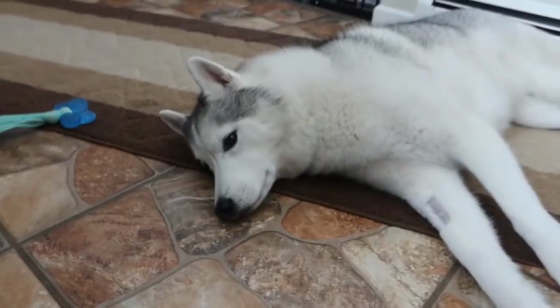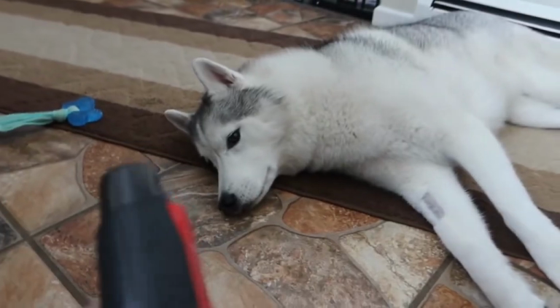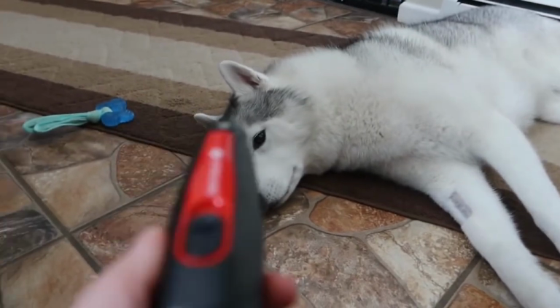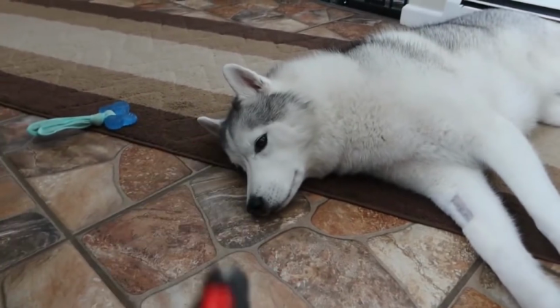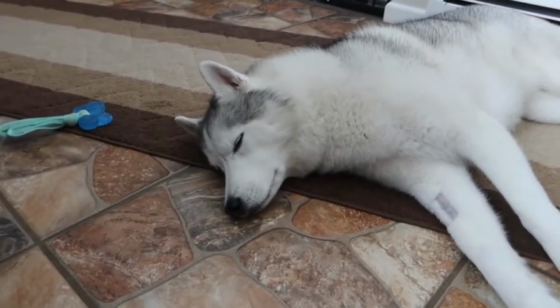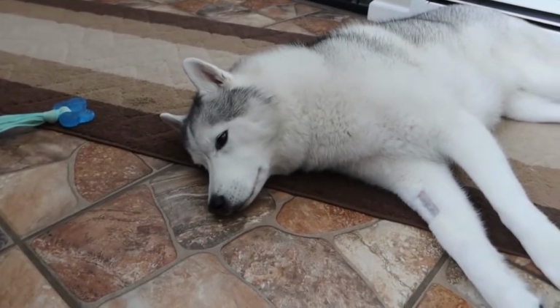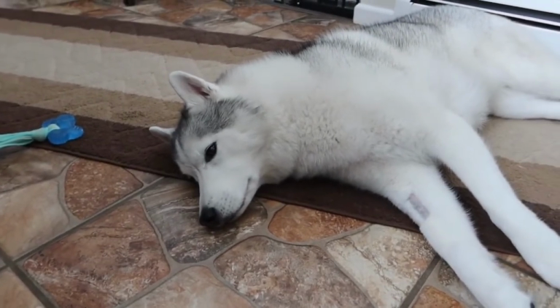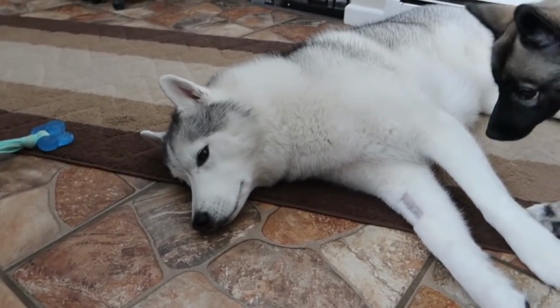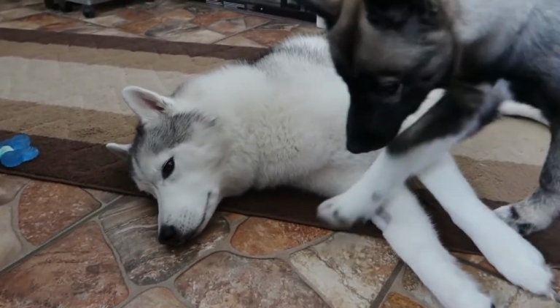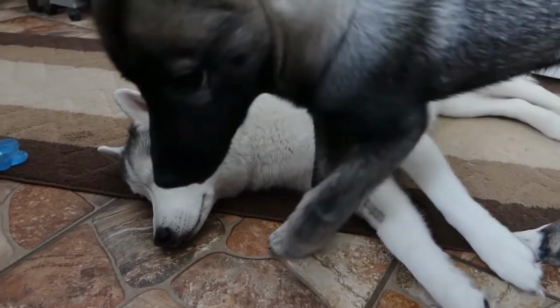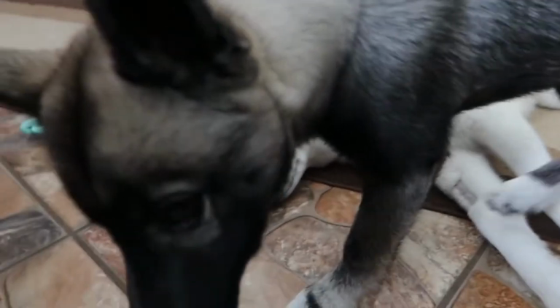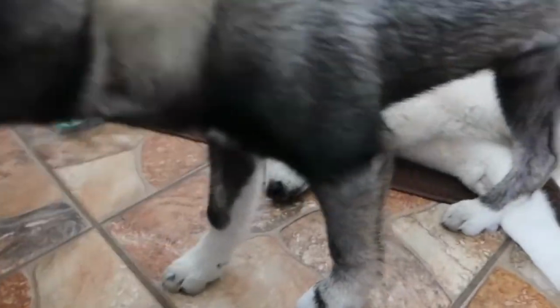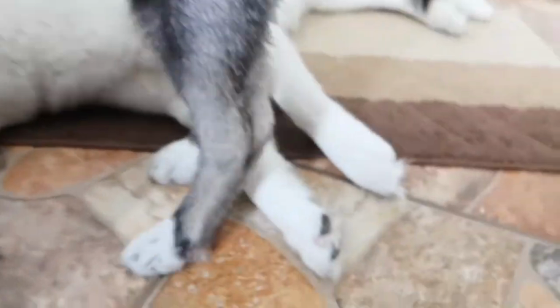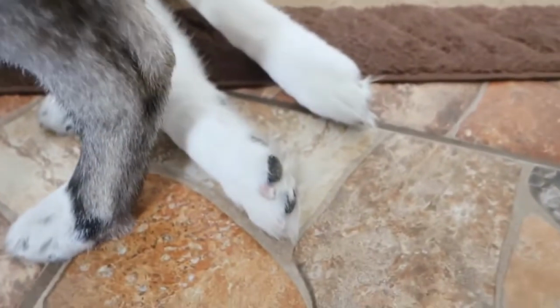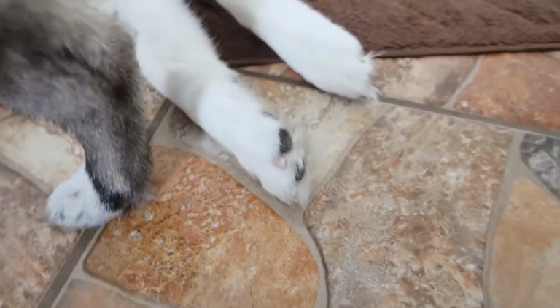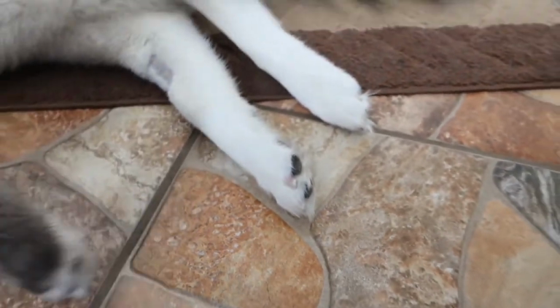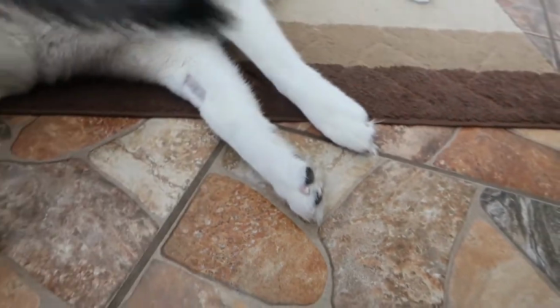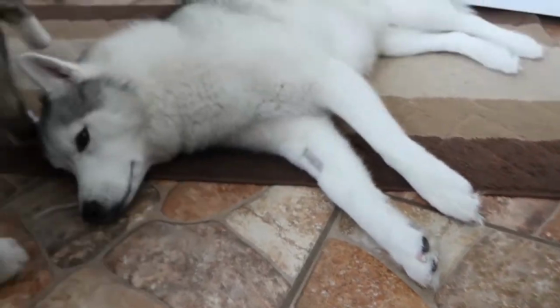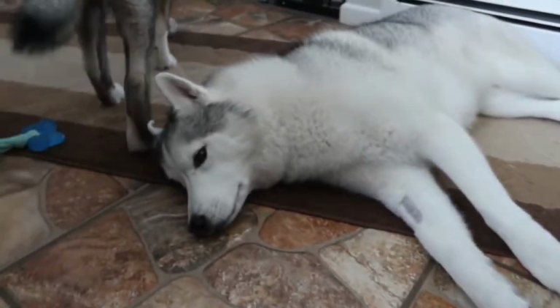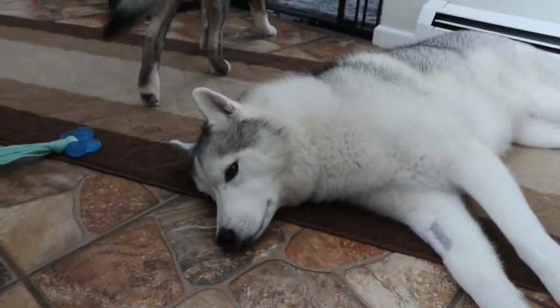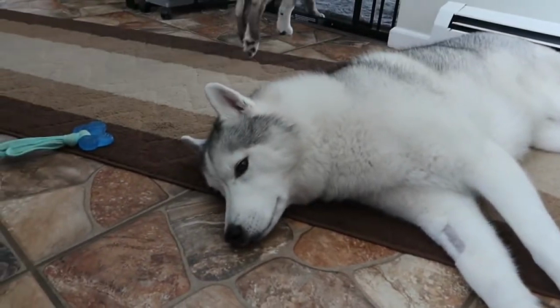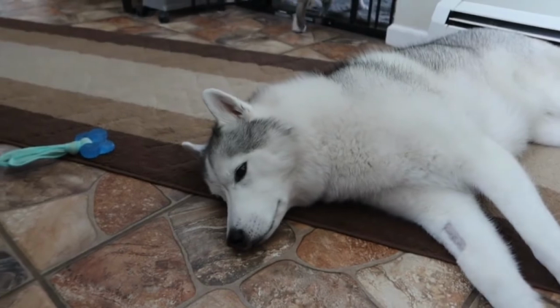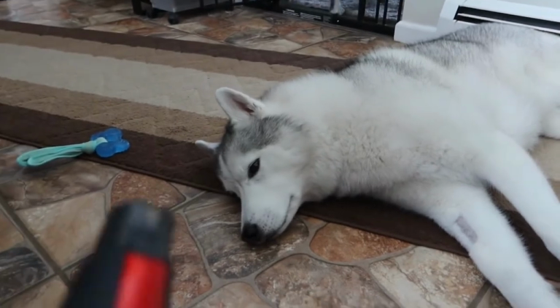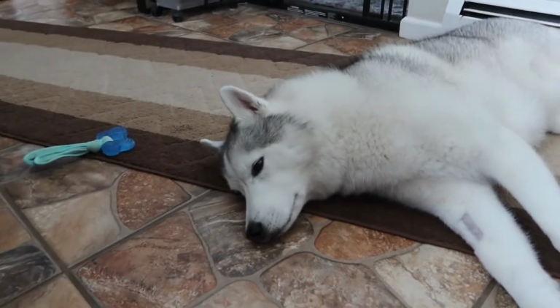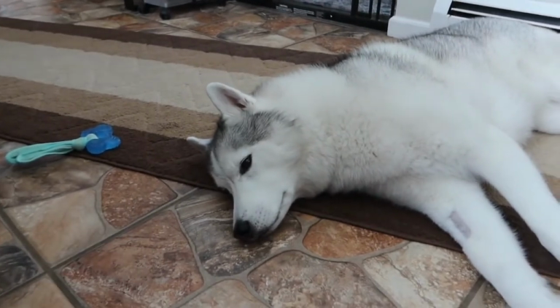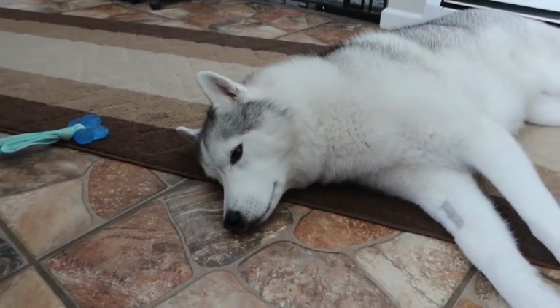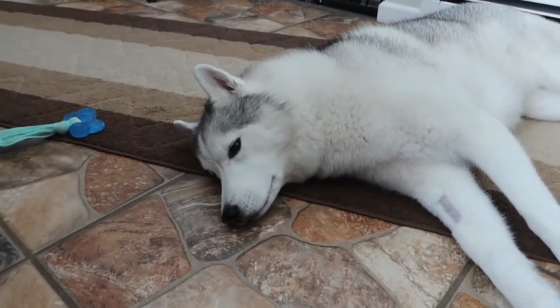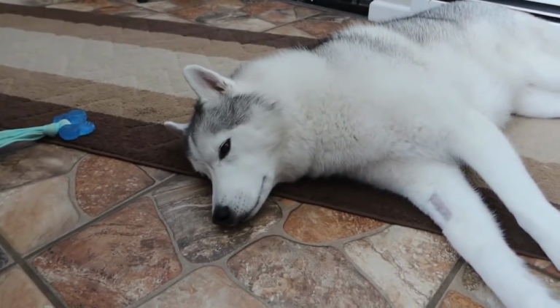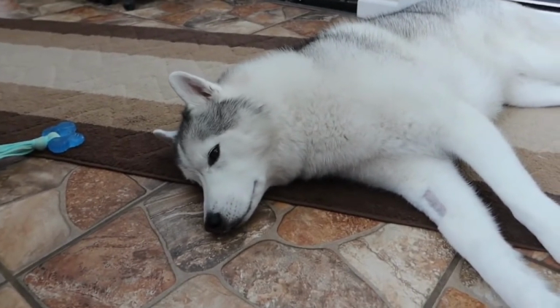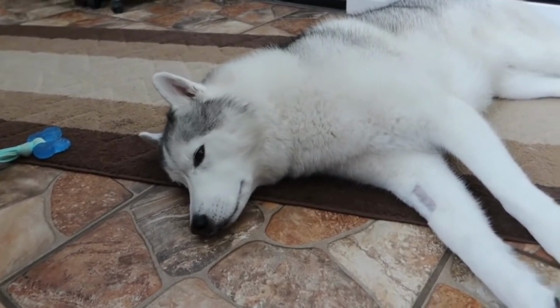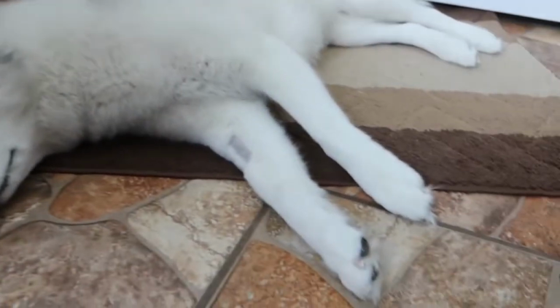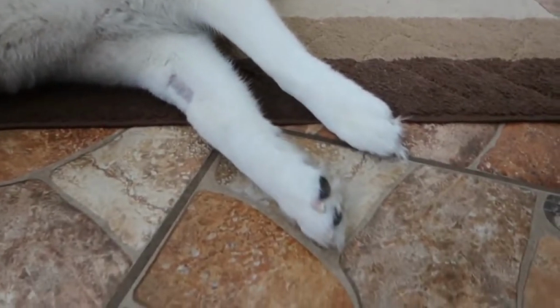It's always really important to get your dogs used to nail grinders because grinding their nails is really important for them. You don't want their nails to get too long because it can actually hurt them when they walk. I like using nail grinders because with nail clippers I'm always afraid I'm gonna cut the quick.